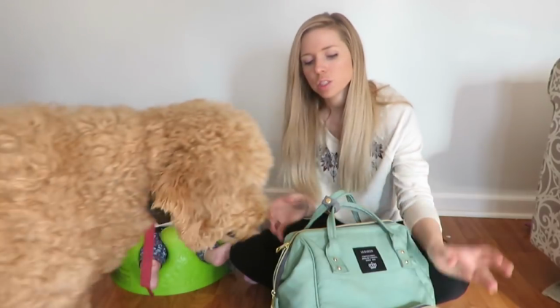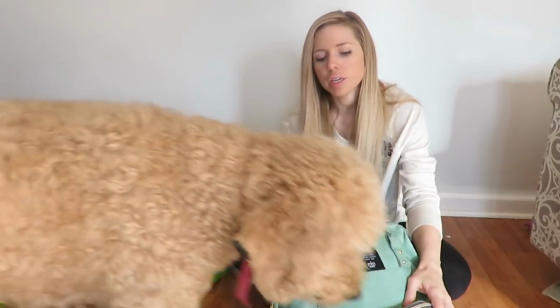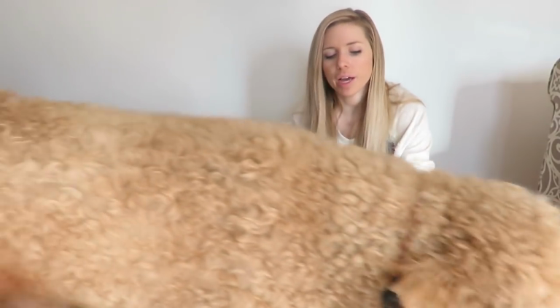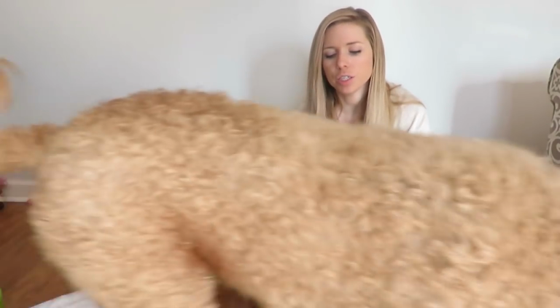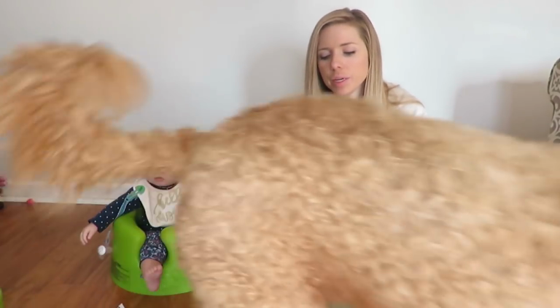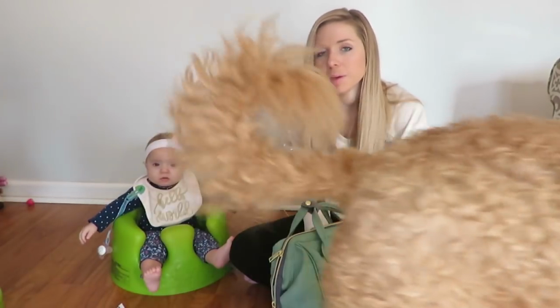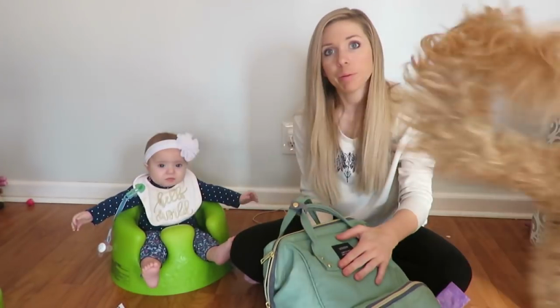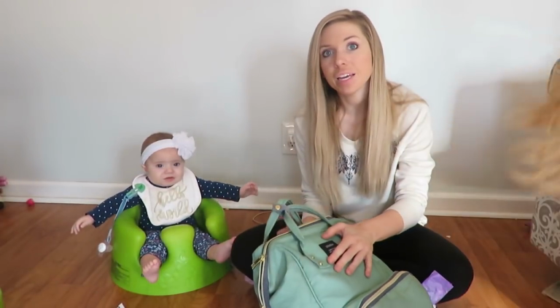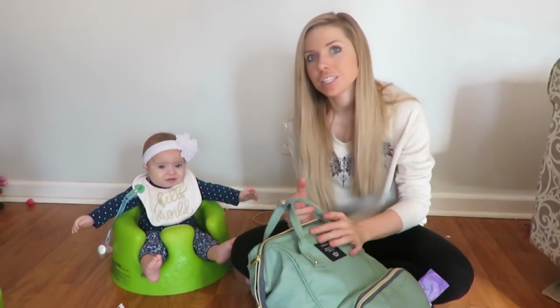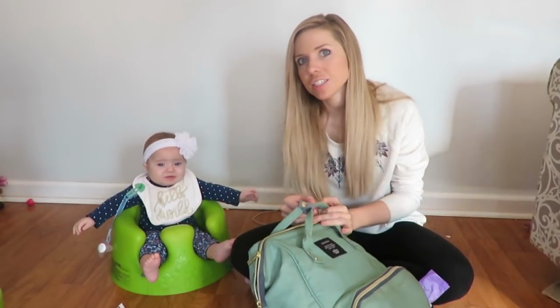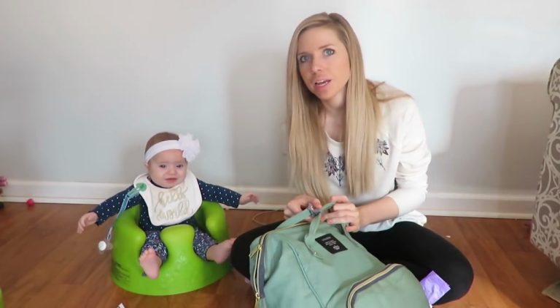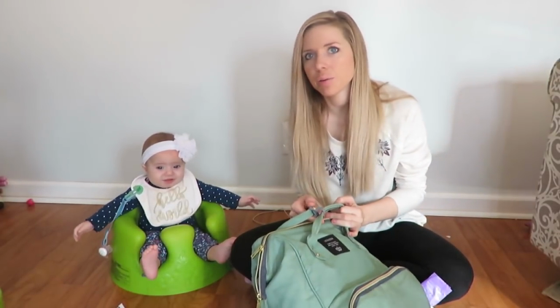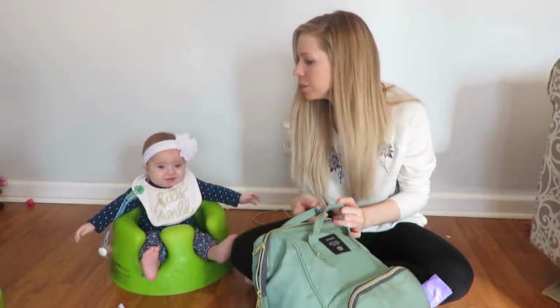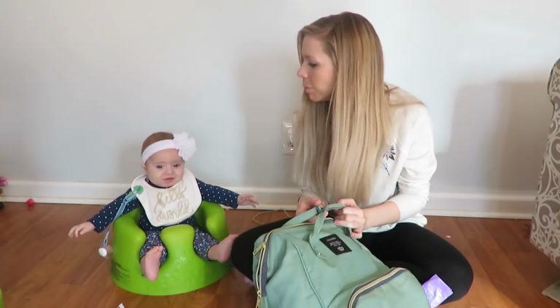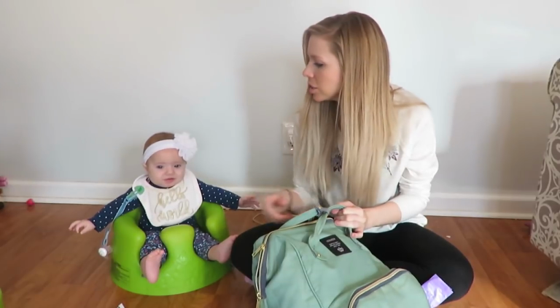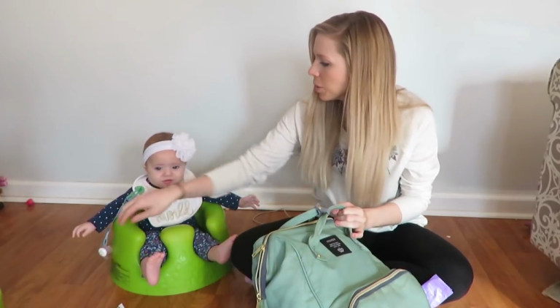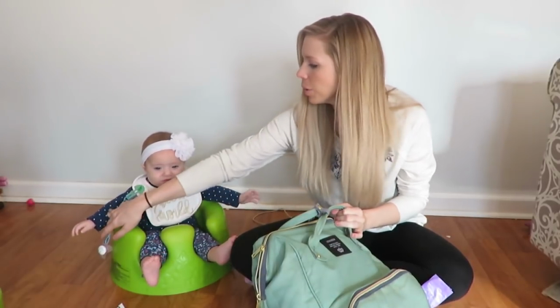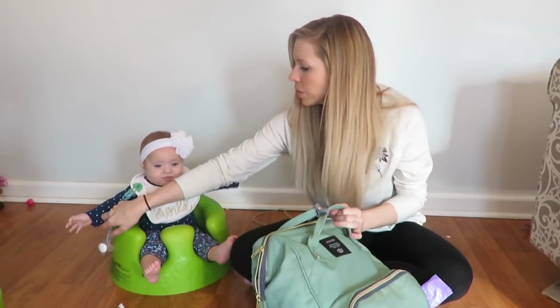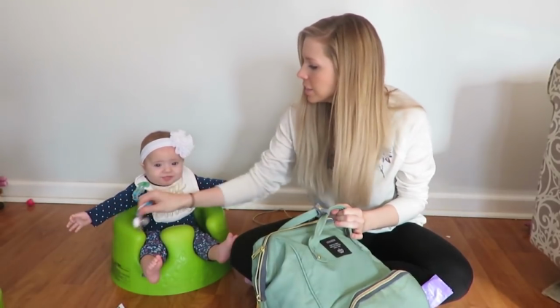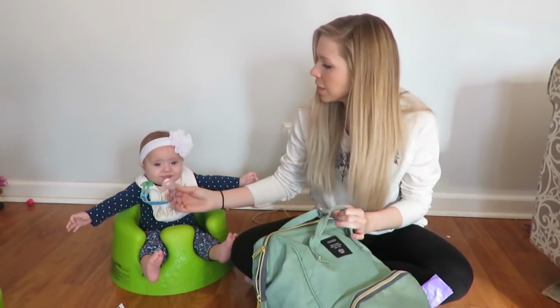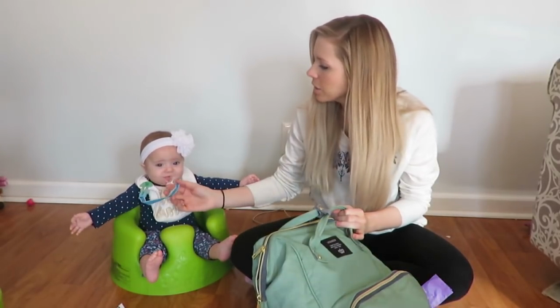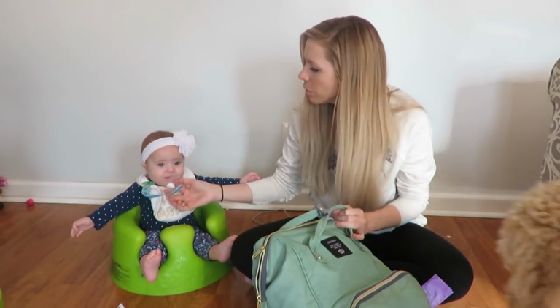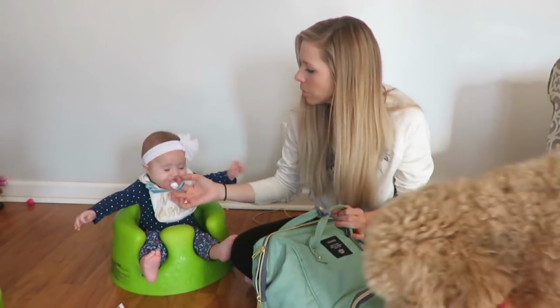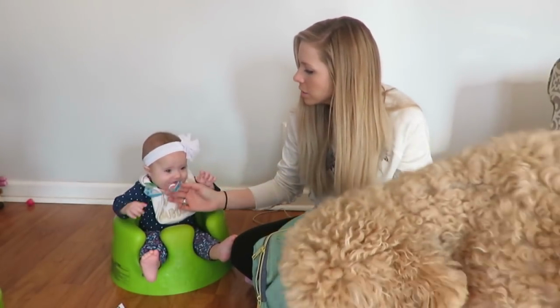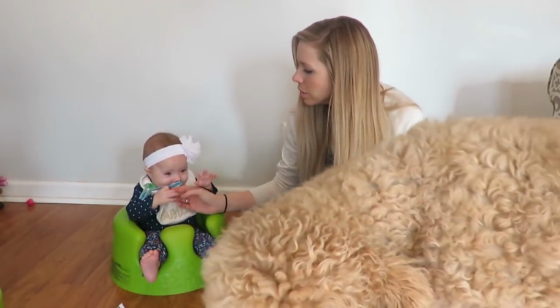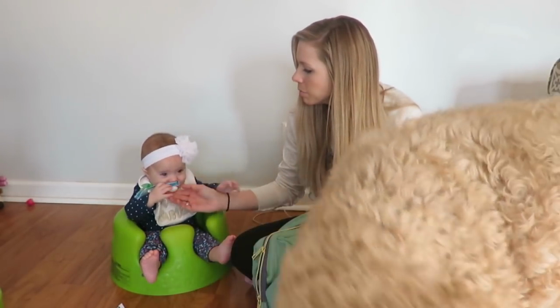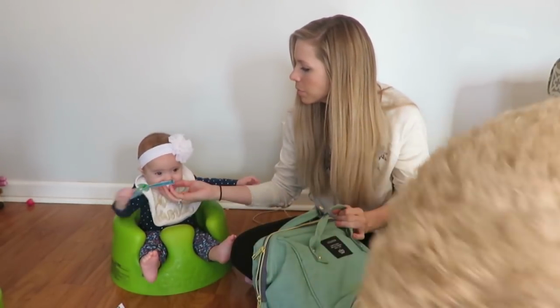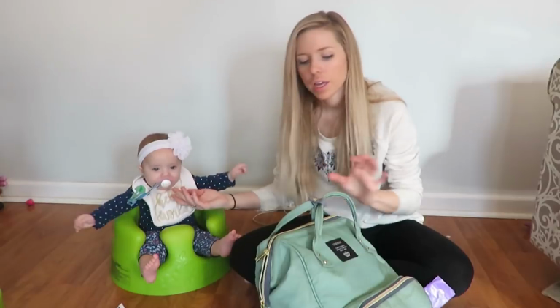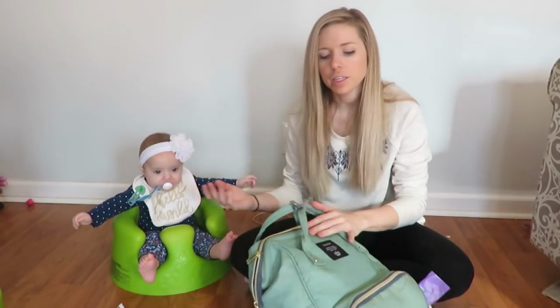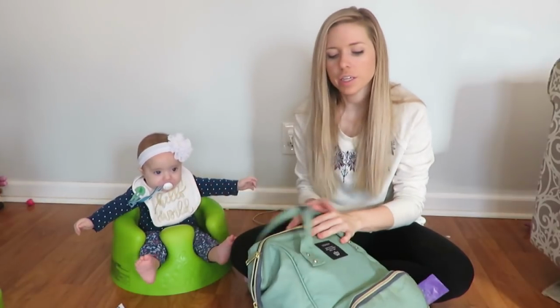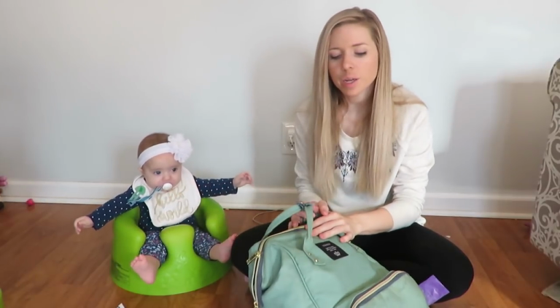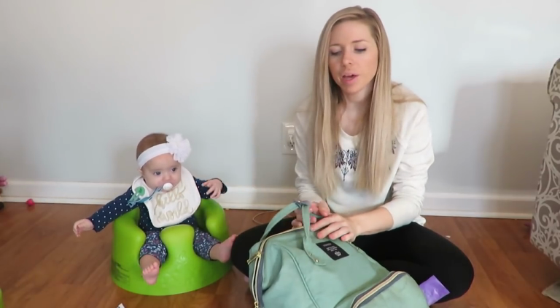Hopefully she'll be good while I do what's in my diaper bag, because you guys have been asking what's in her diaper bag. So we're going to show them. Okay, so here's our diaper bag.